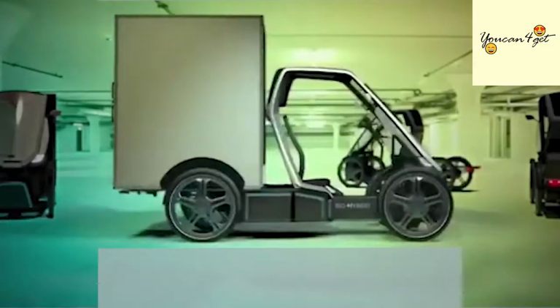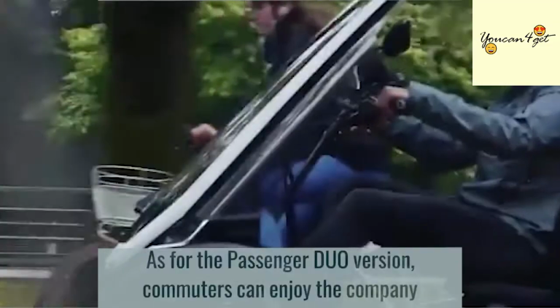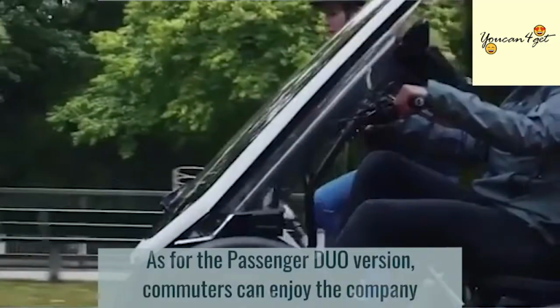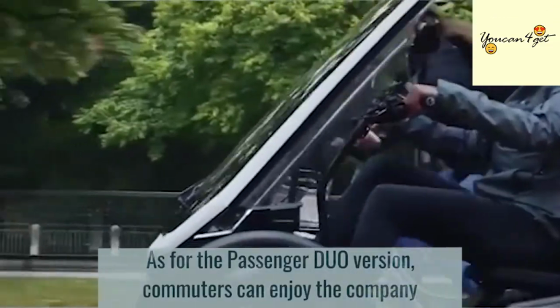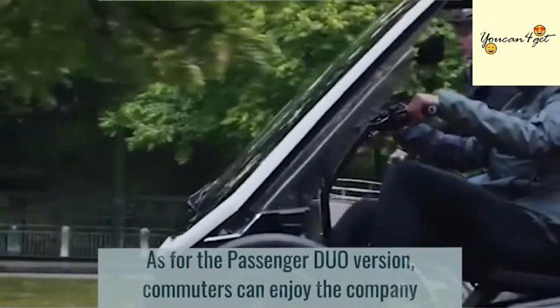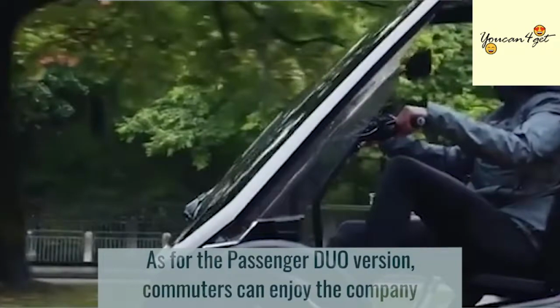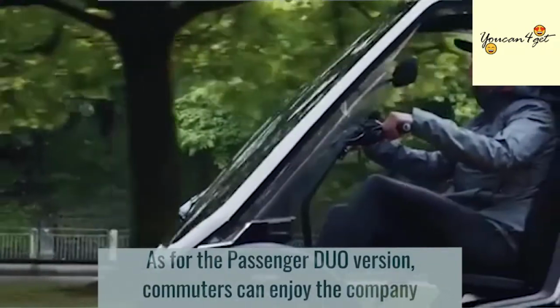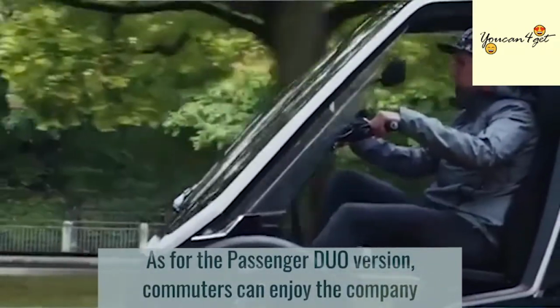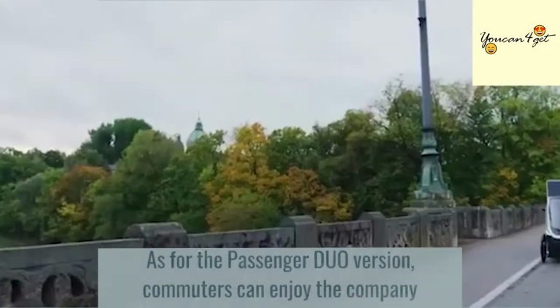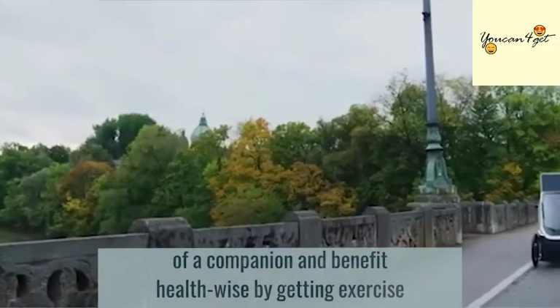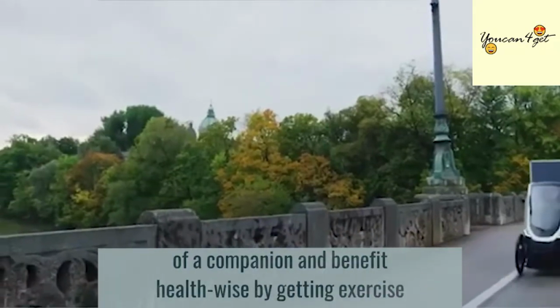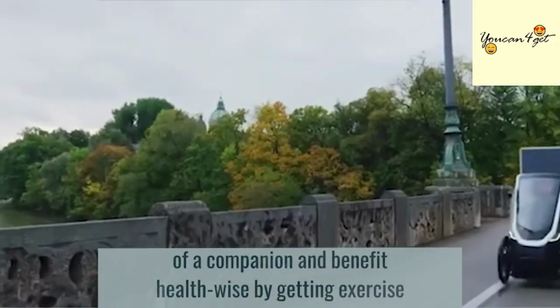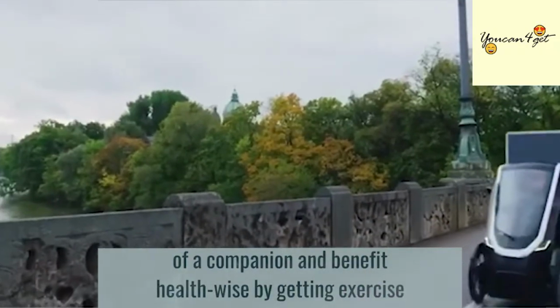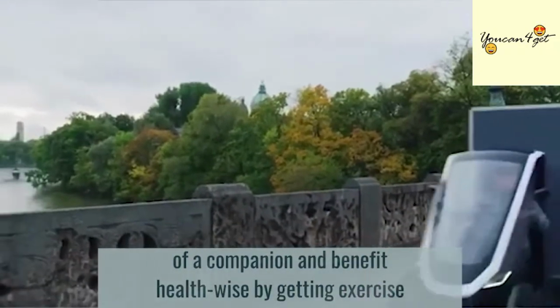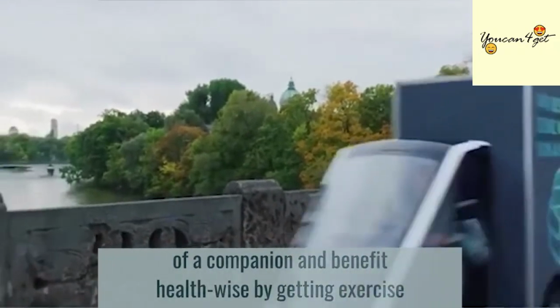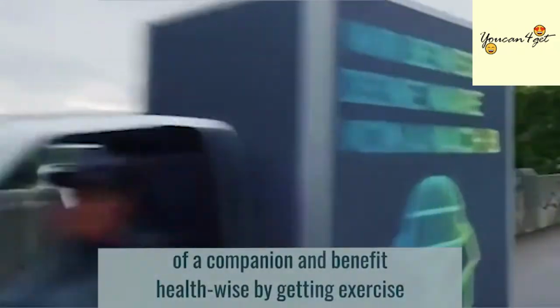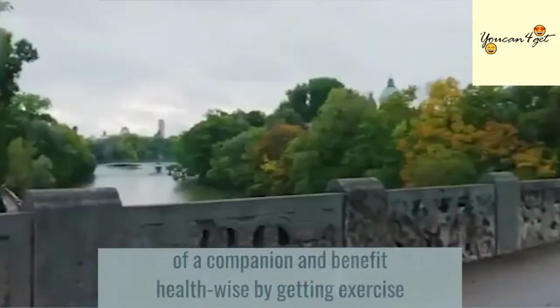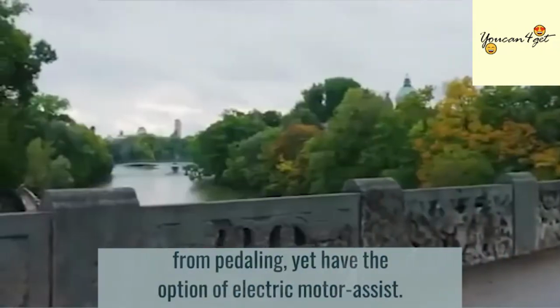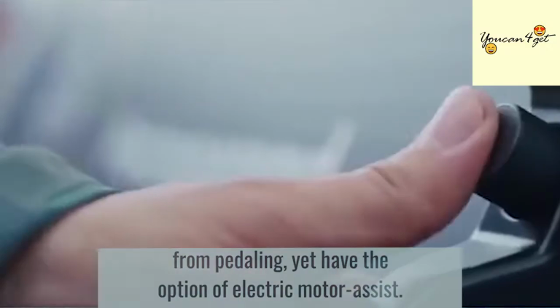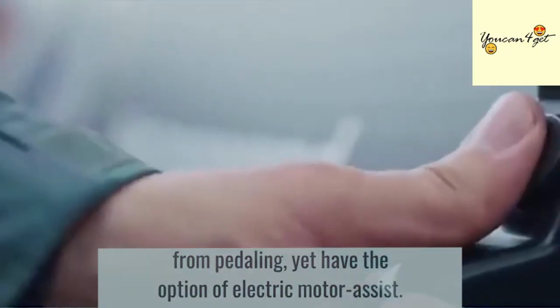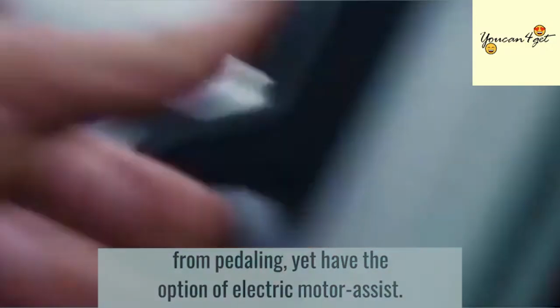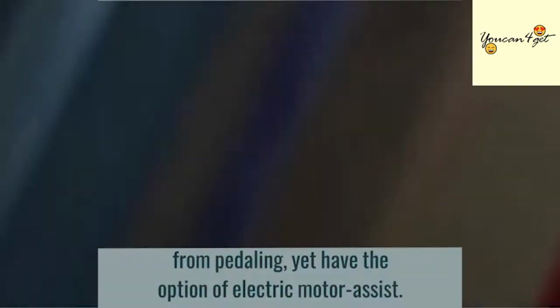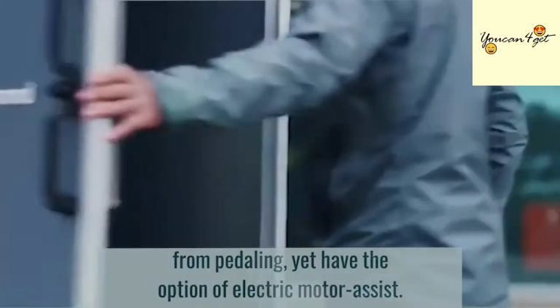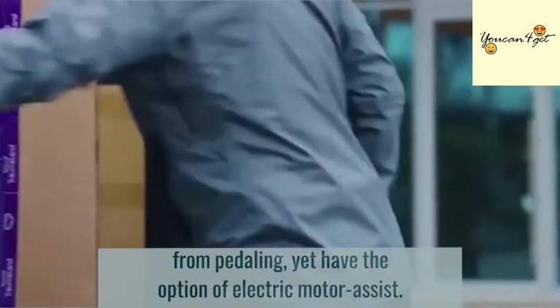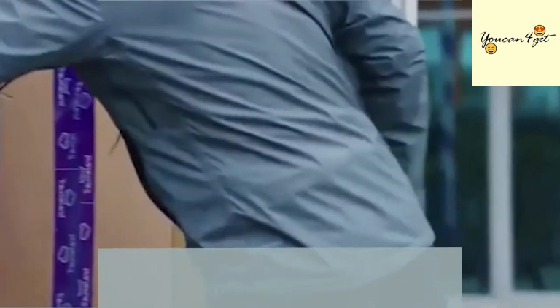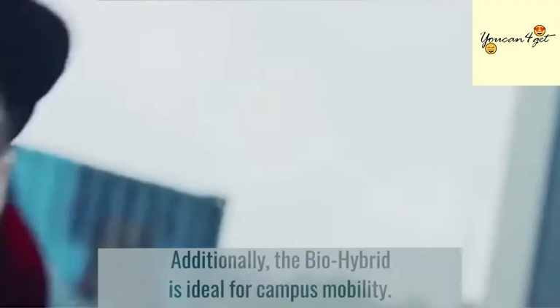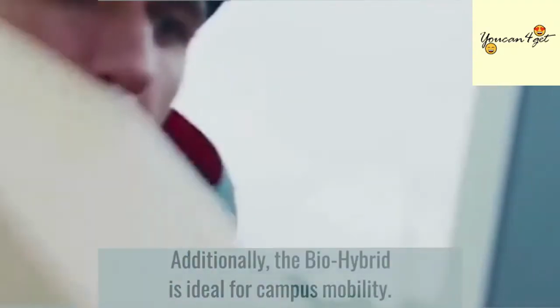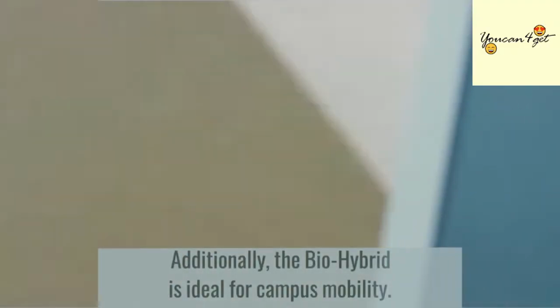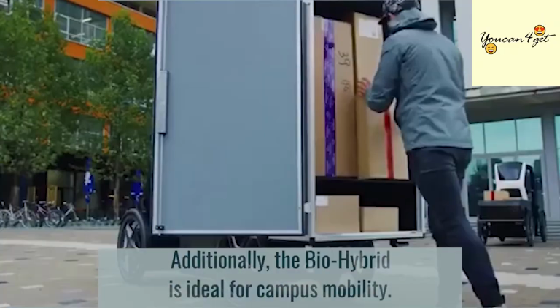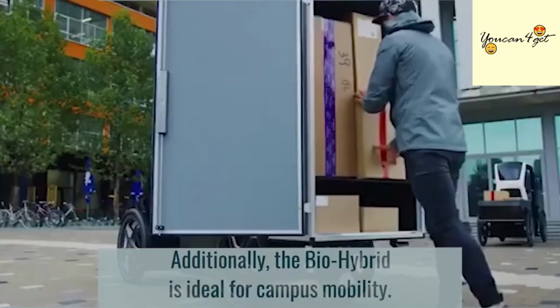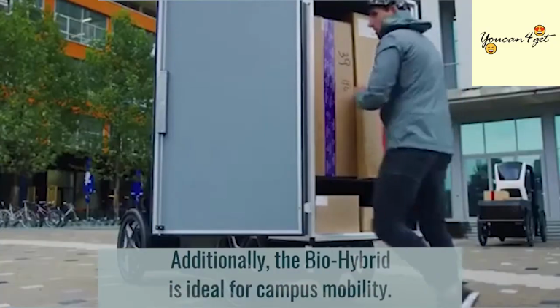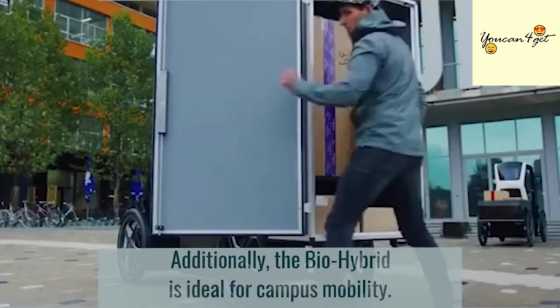As for the passenger duo version, commuters can enjoy the company of a companion and benefit health-wise by getting exercise from pedaling, yet have the option of electric motor assist. Additionally, the Bio-Hybrid is ideal for campus mobility.